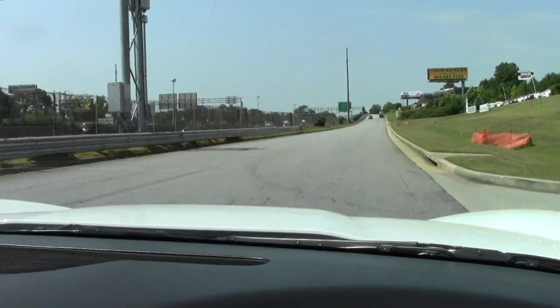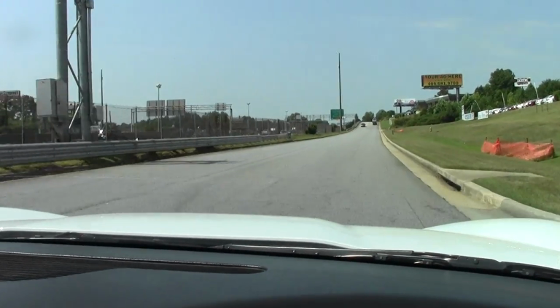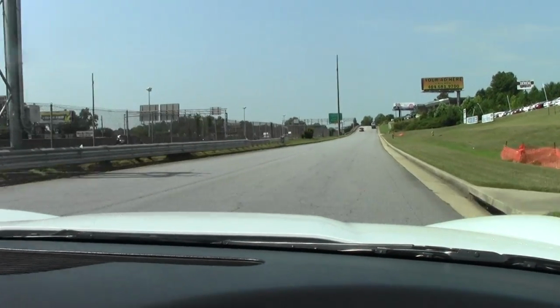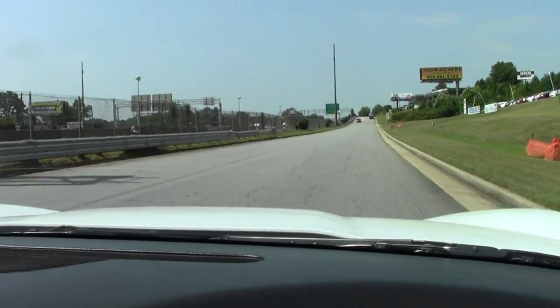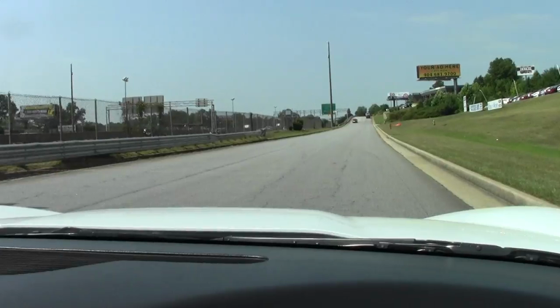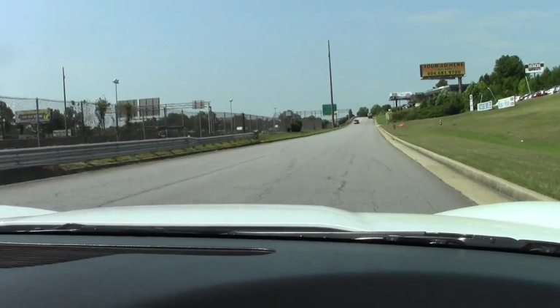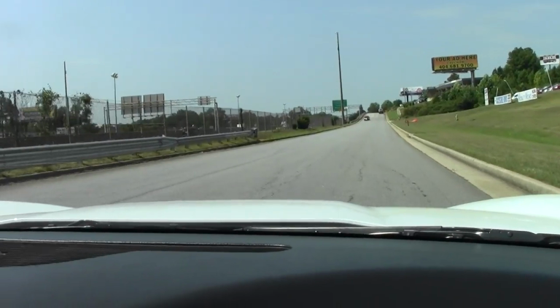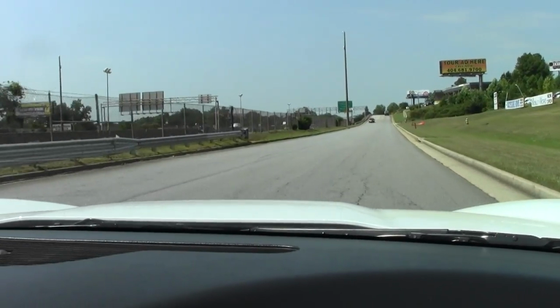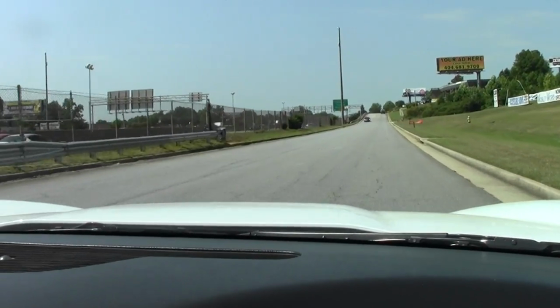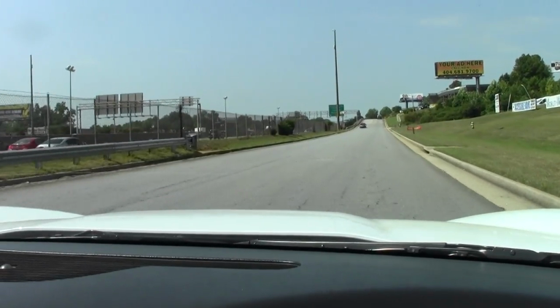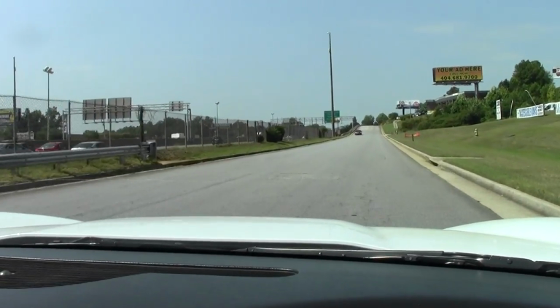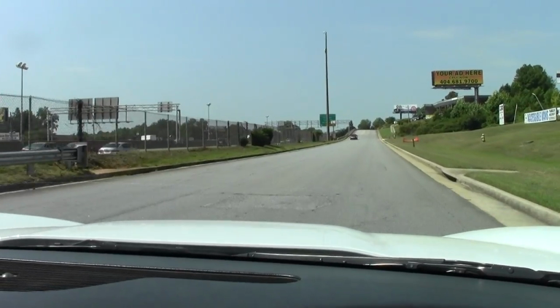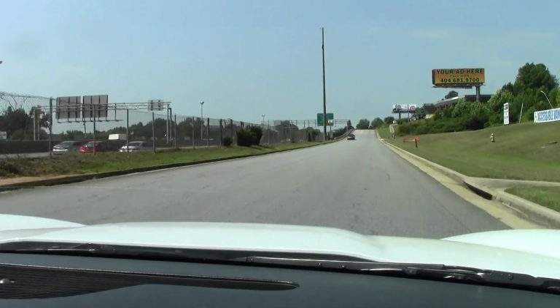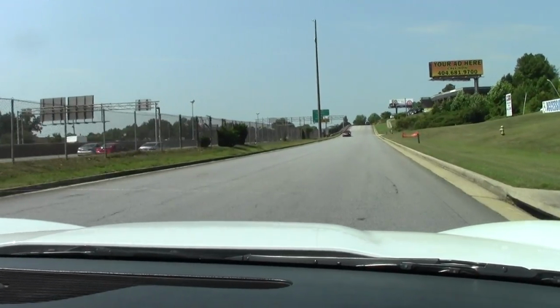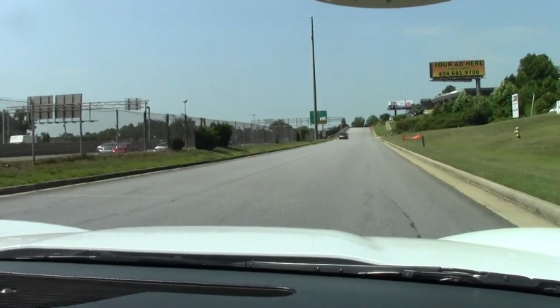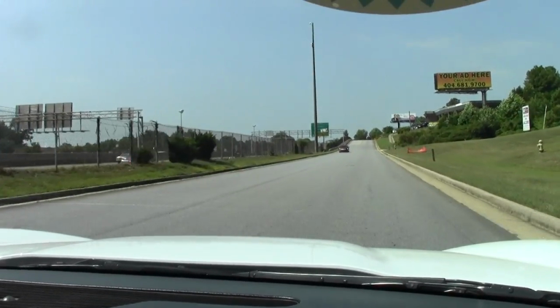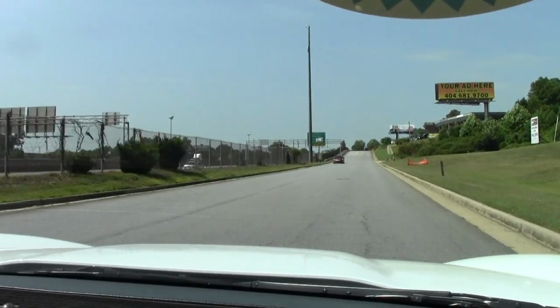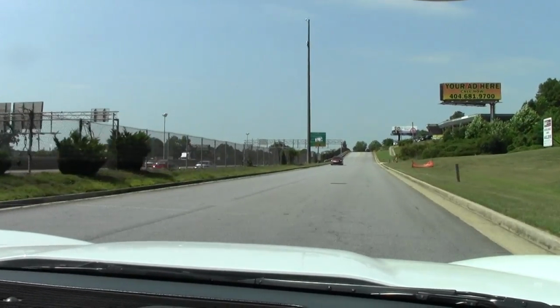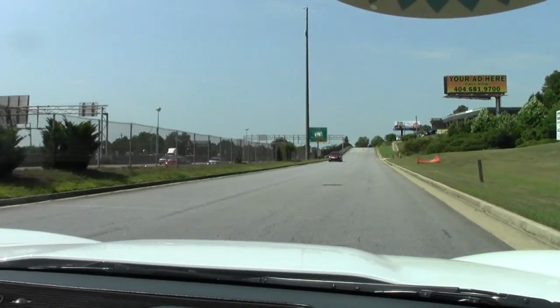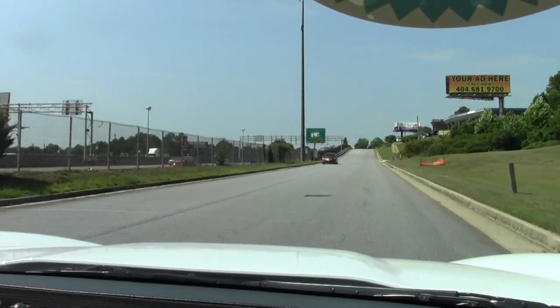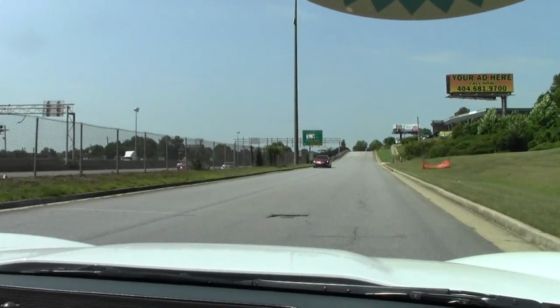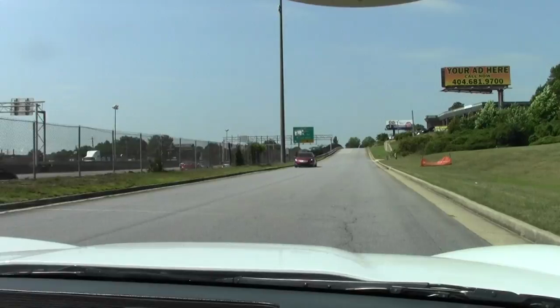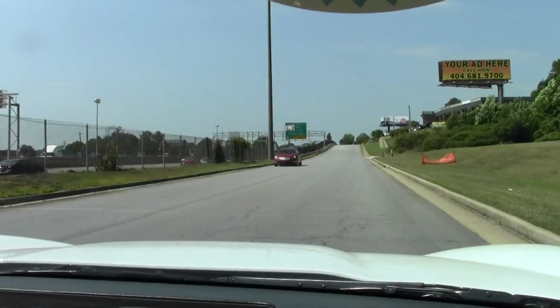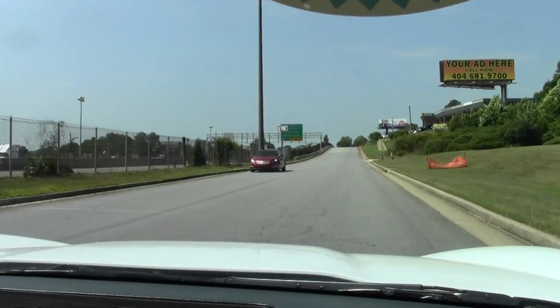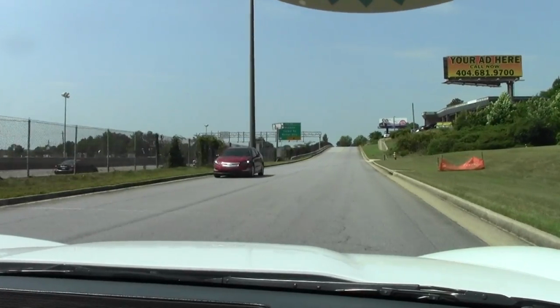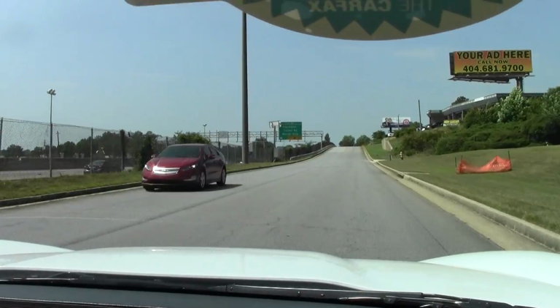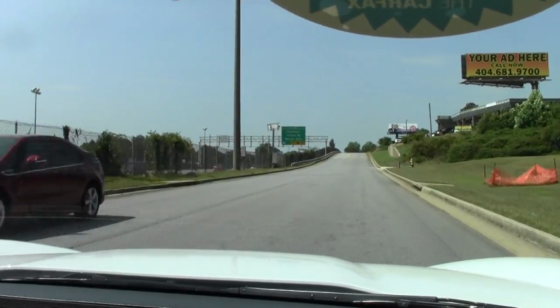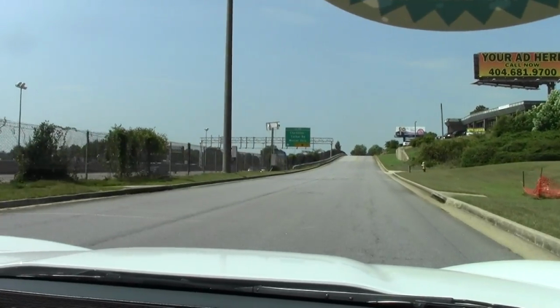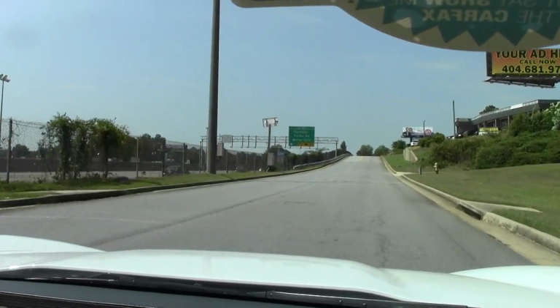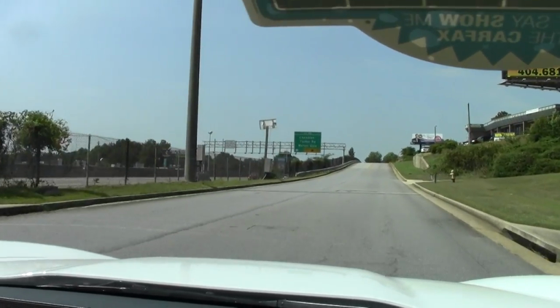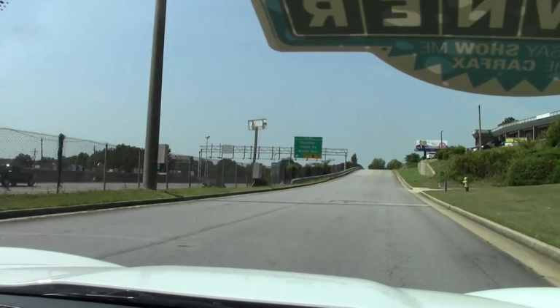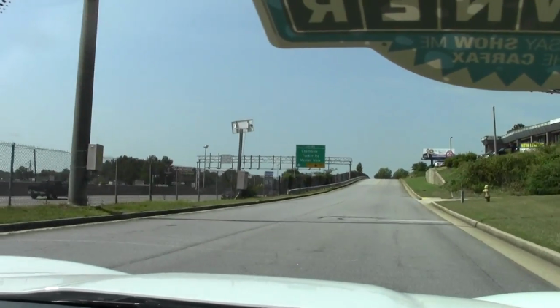In these years, white wasn't the most popular color, so there are very few of them out there. If you're looking for a white Corvette, especially a convertible, give us a holler because they don't last long.